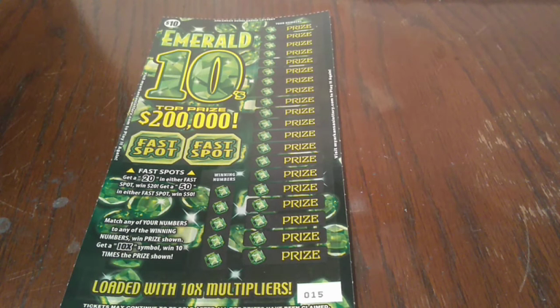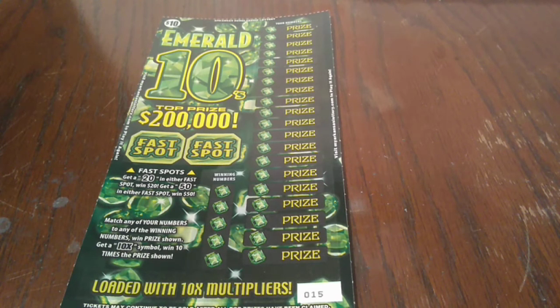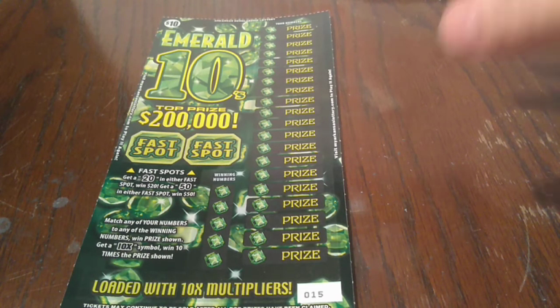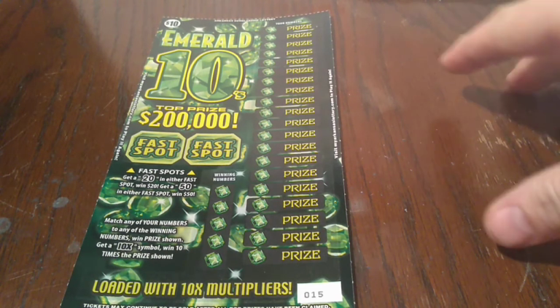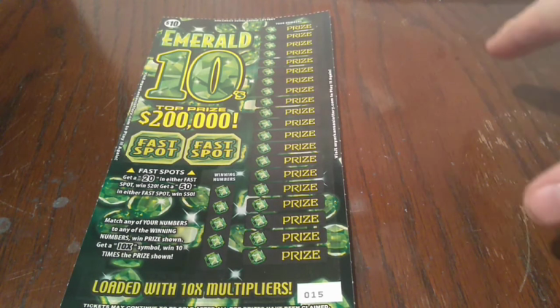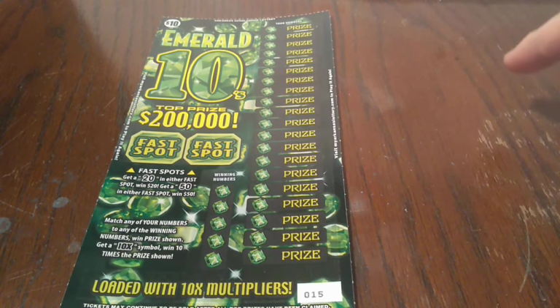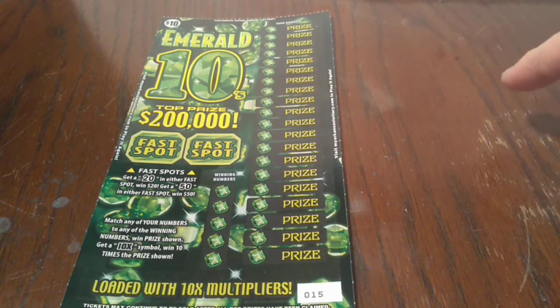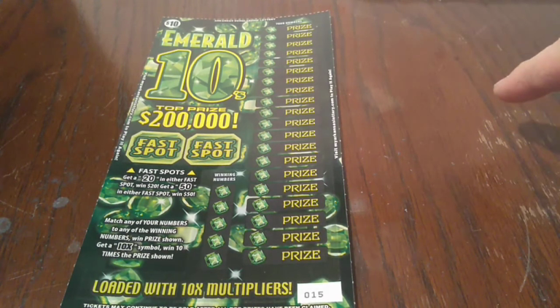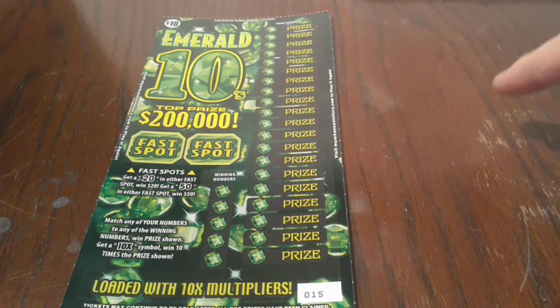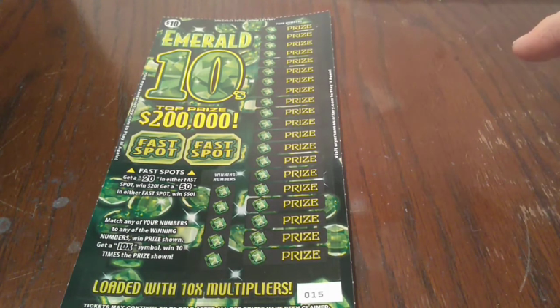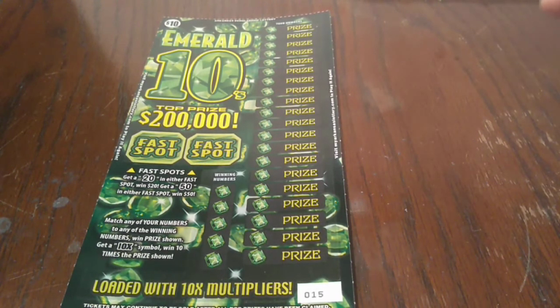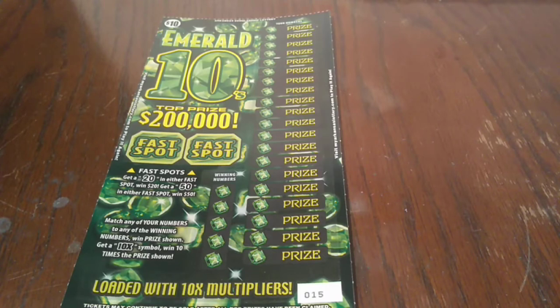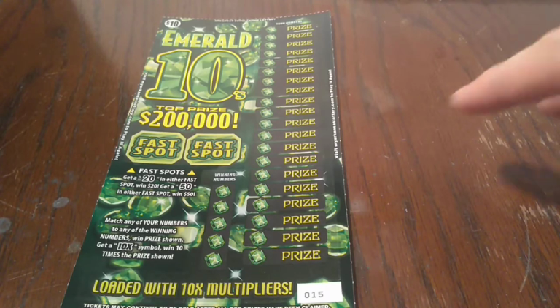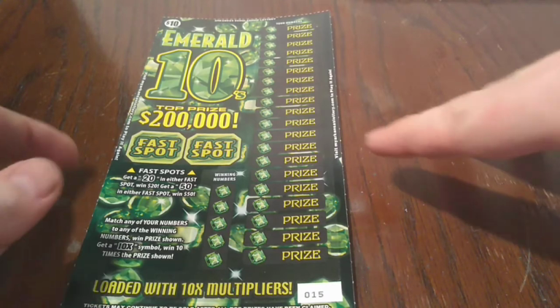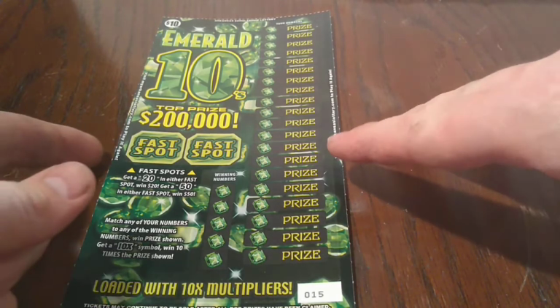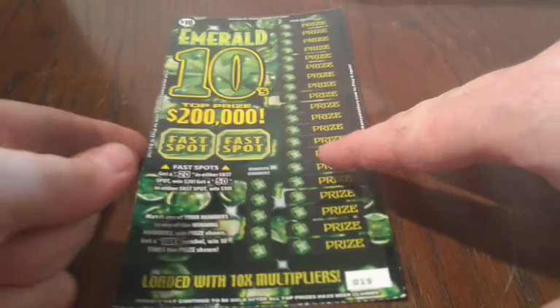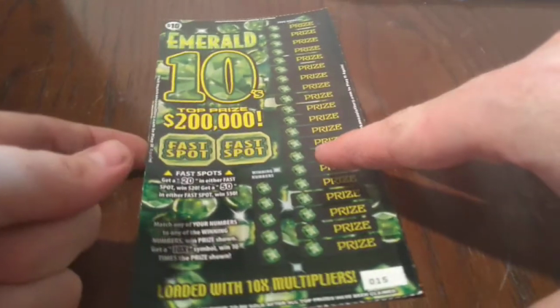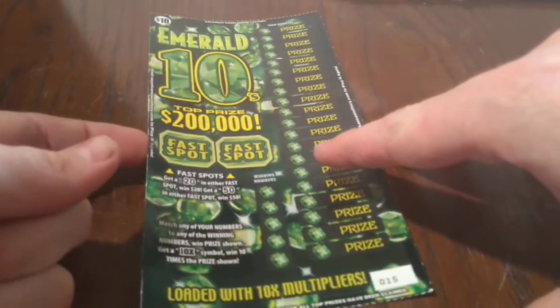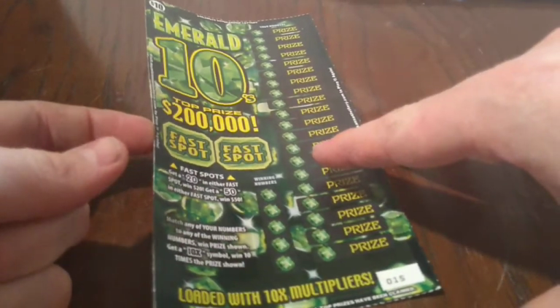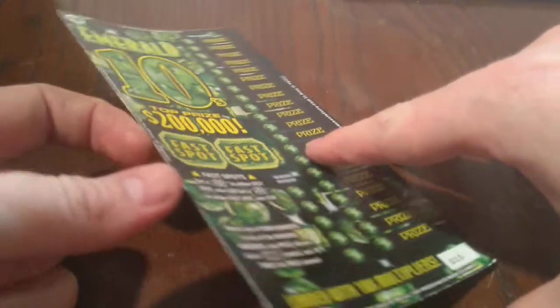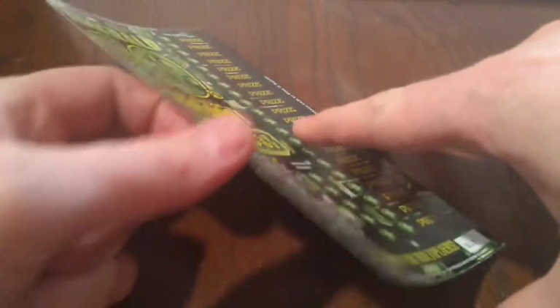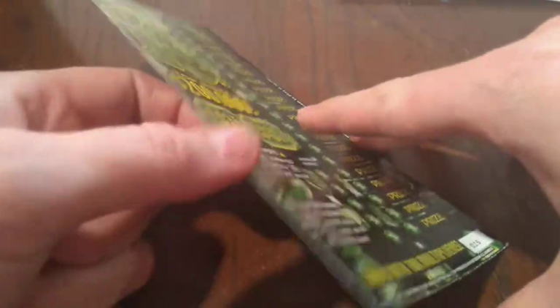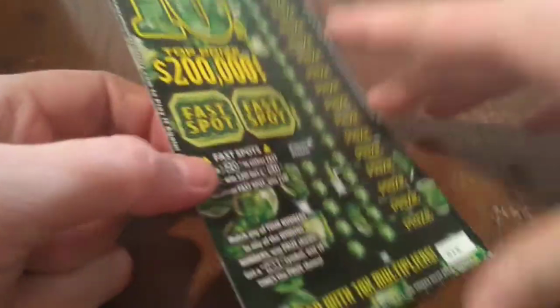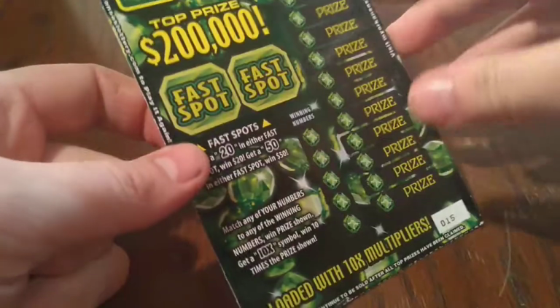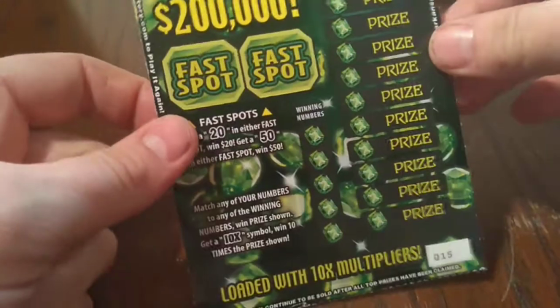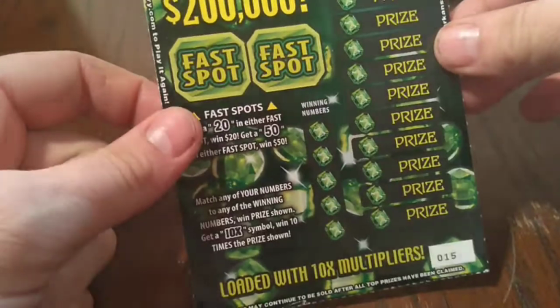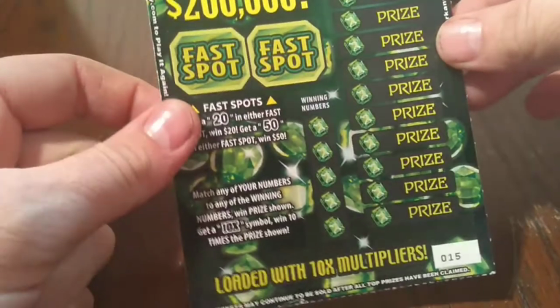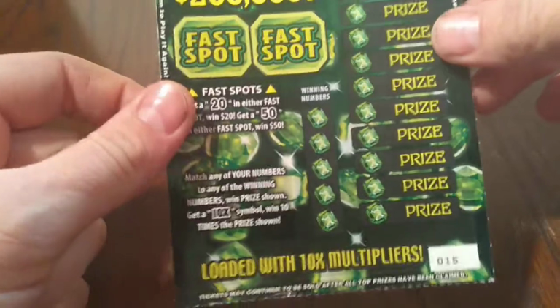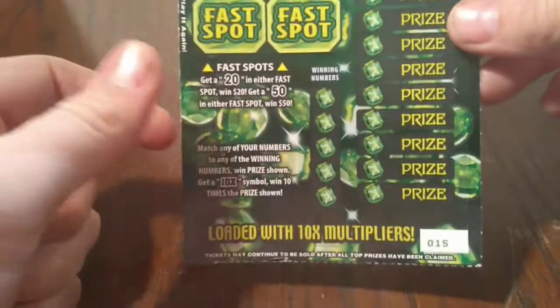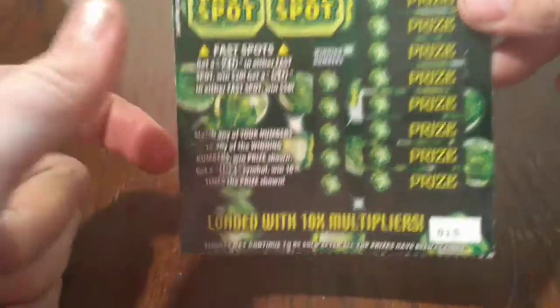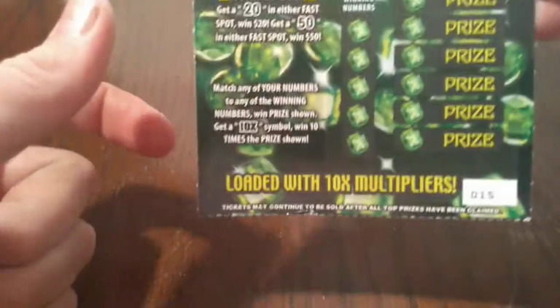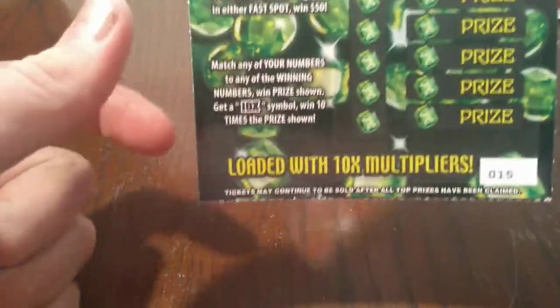Hey YouTube, this is Just the Scratcher and I'm back with you again for another scratcher video. We do this every day, so if you're new to the channel, please hit that subscribe button and come join us for our search for big wins on our first claimer.